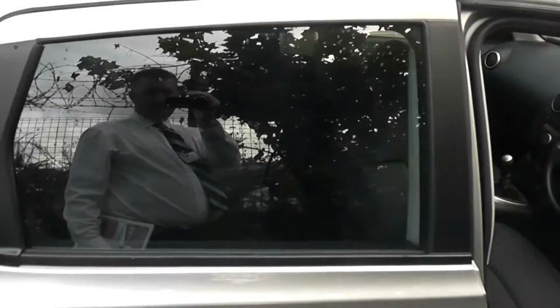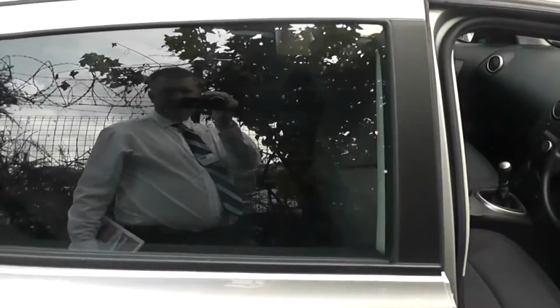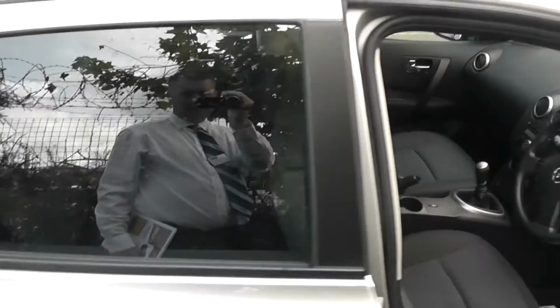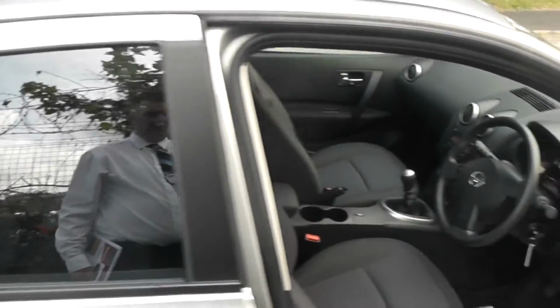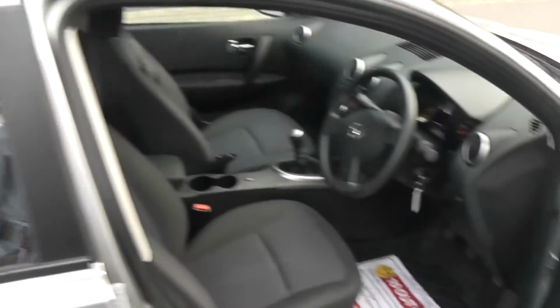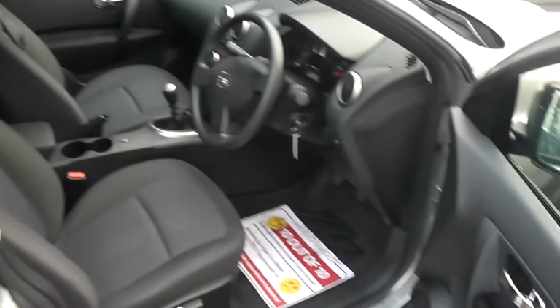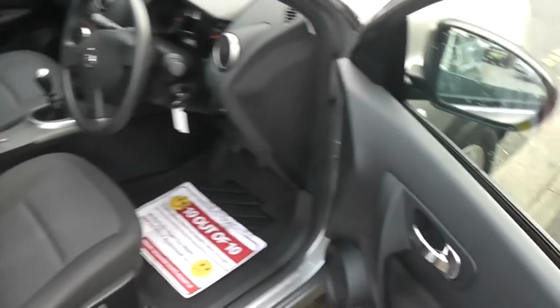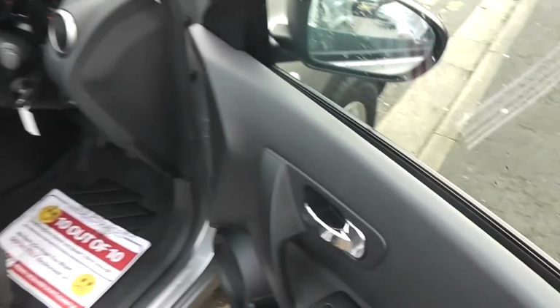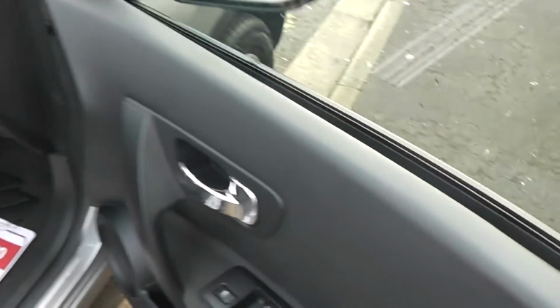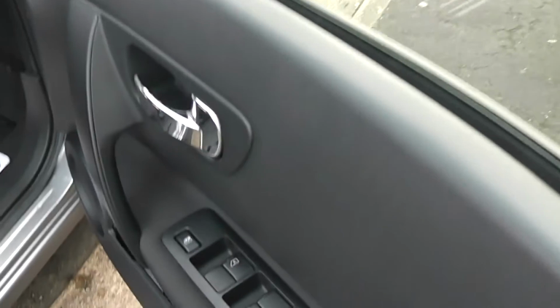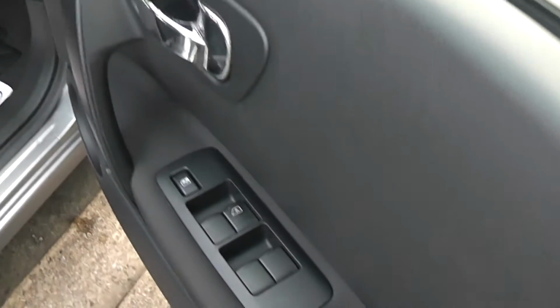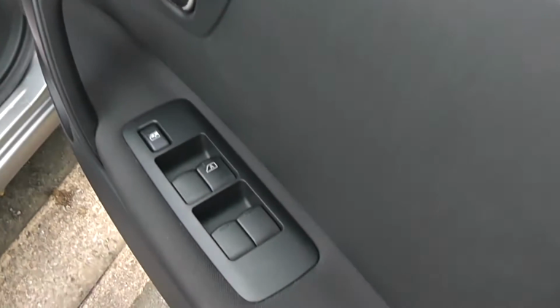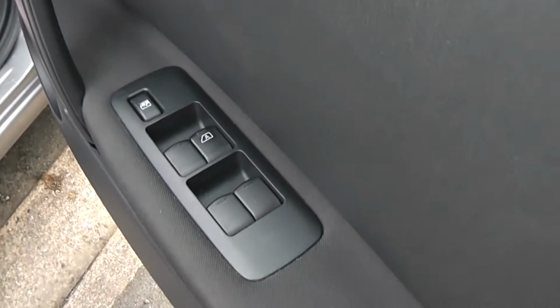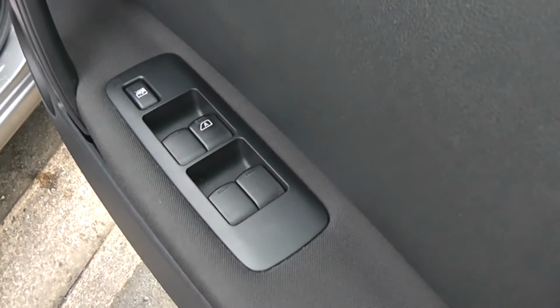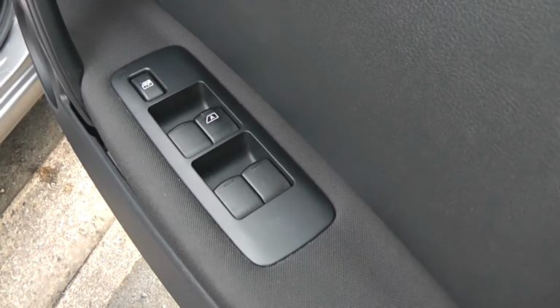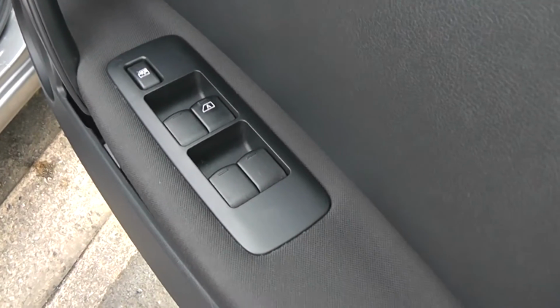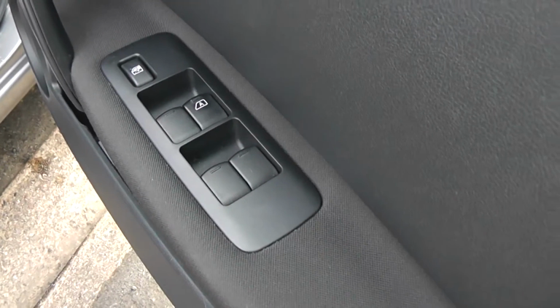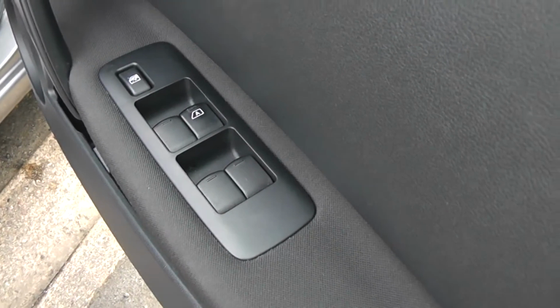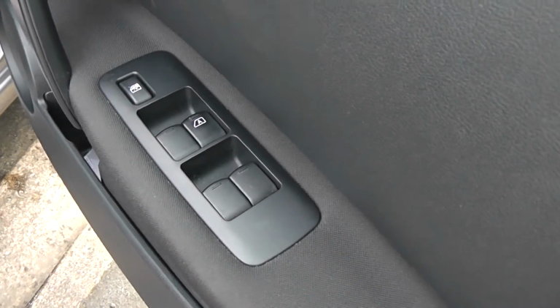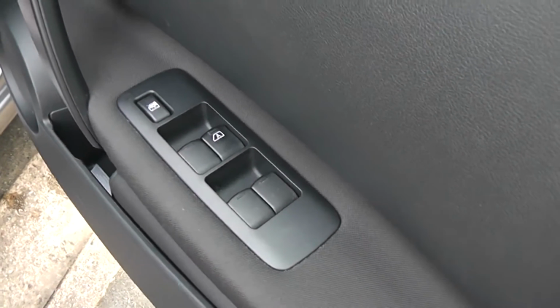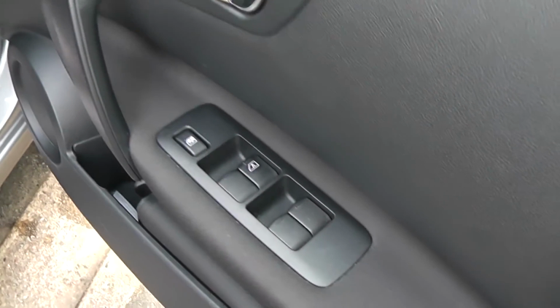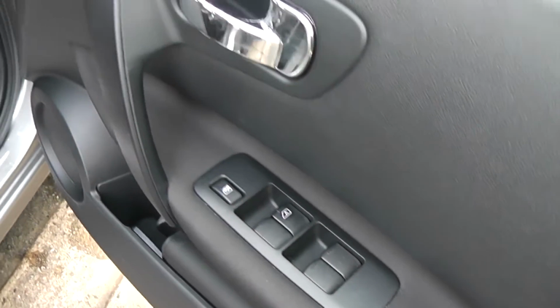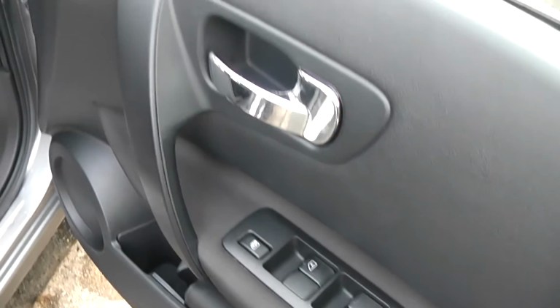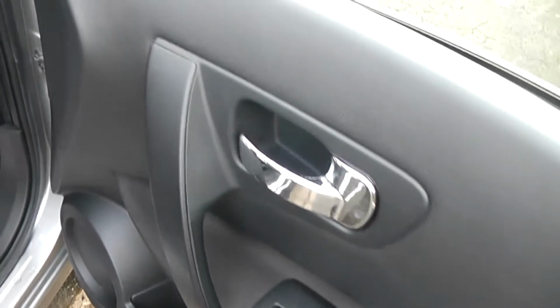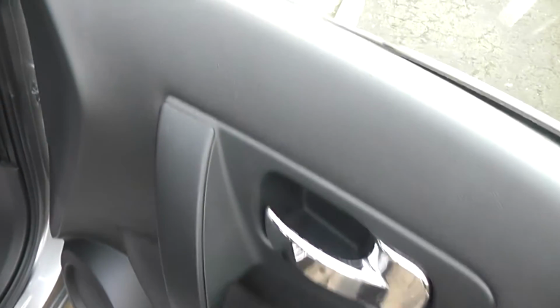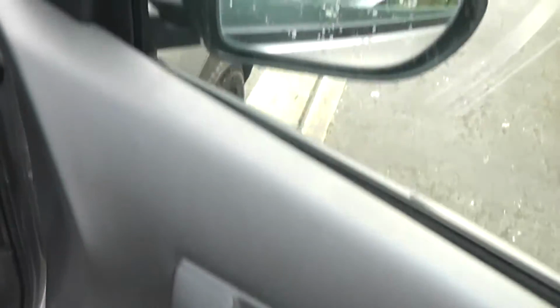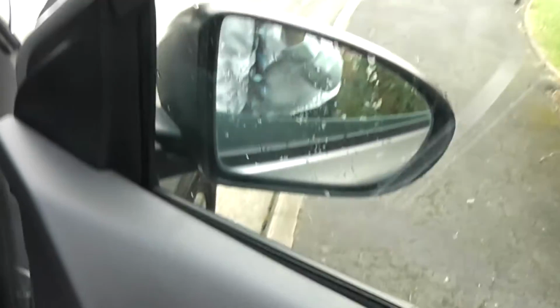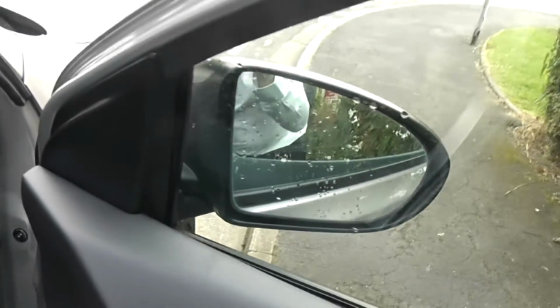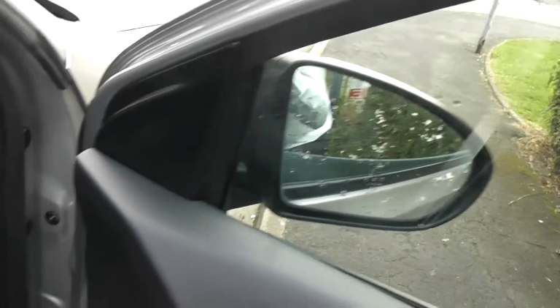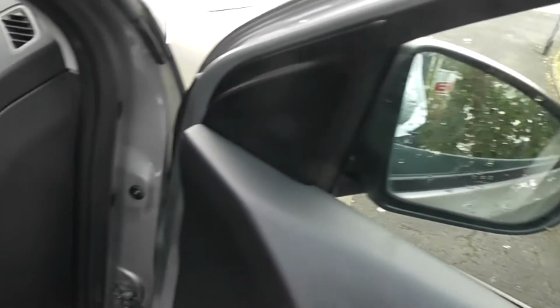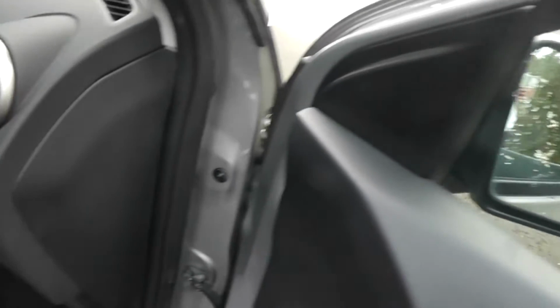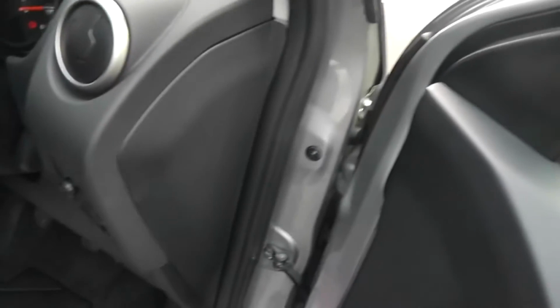Looking in the front door, we have the controls for the front and rear electric windows, and fully adjustable electric door mirrors.